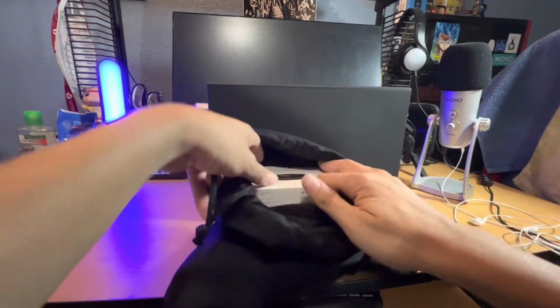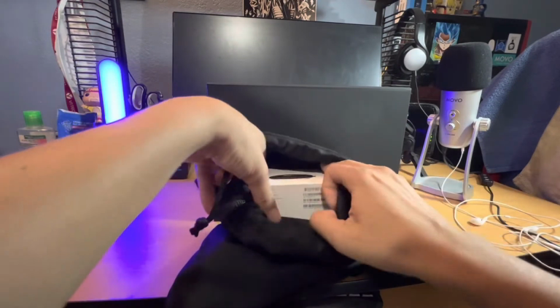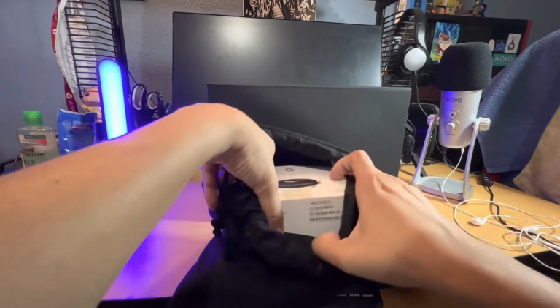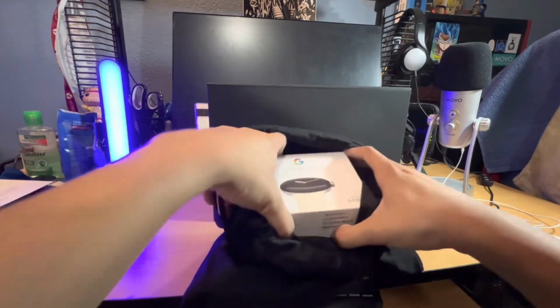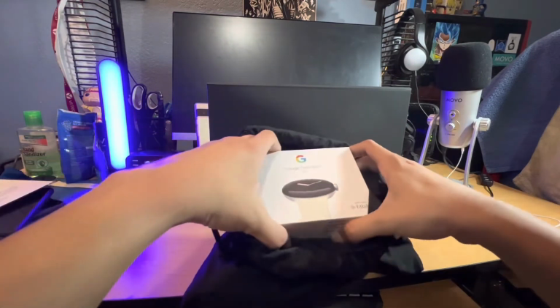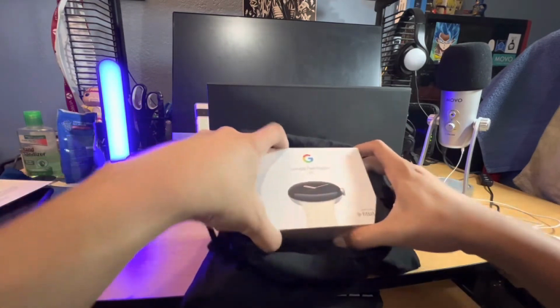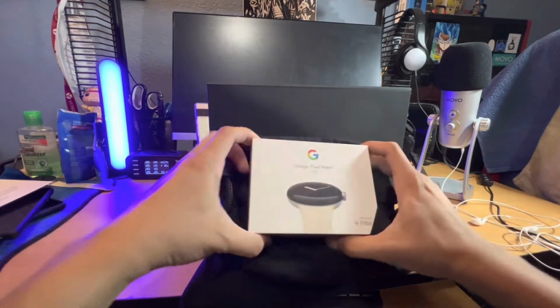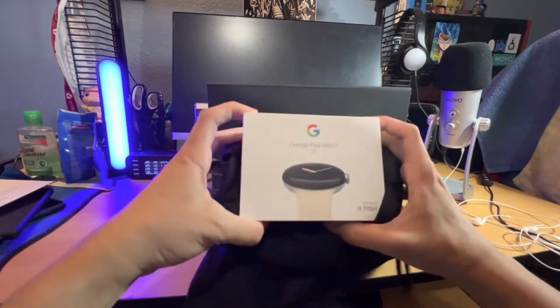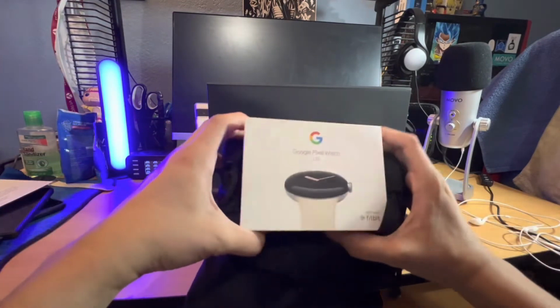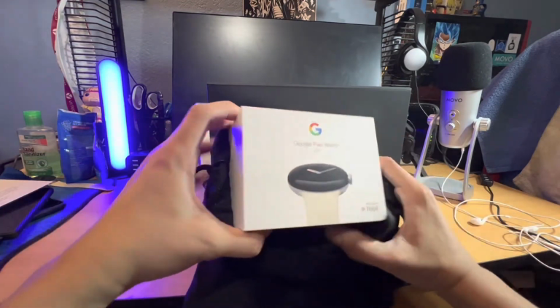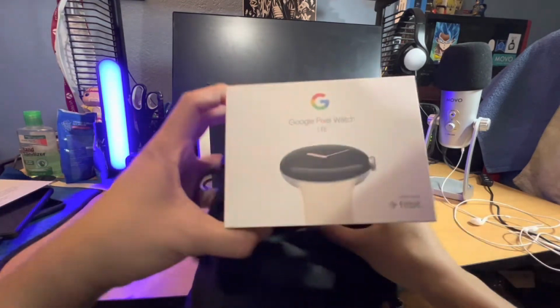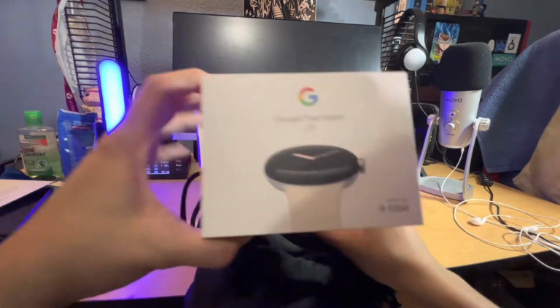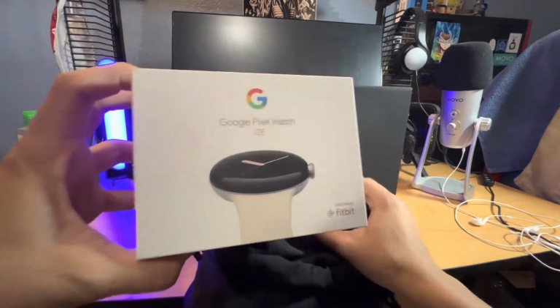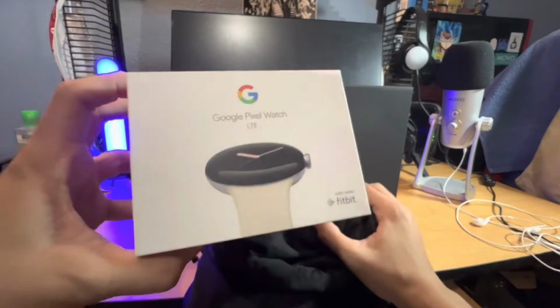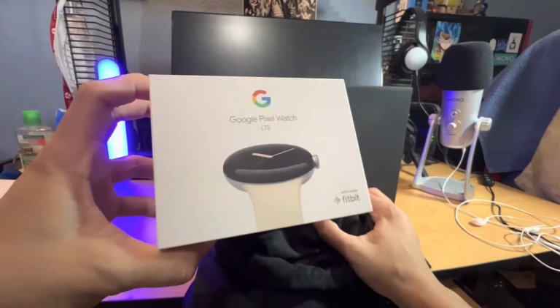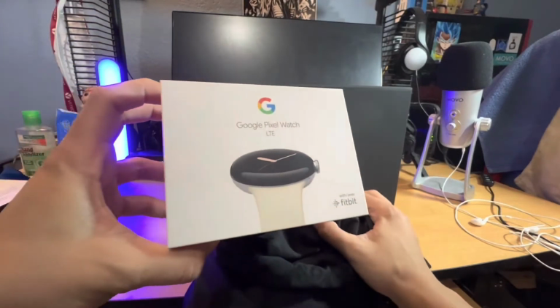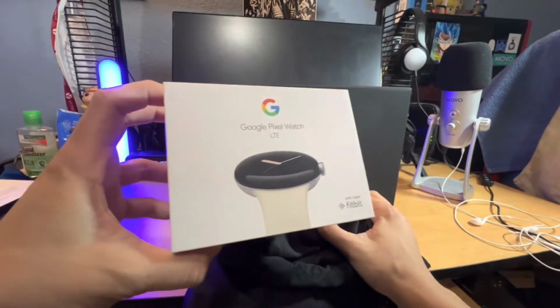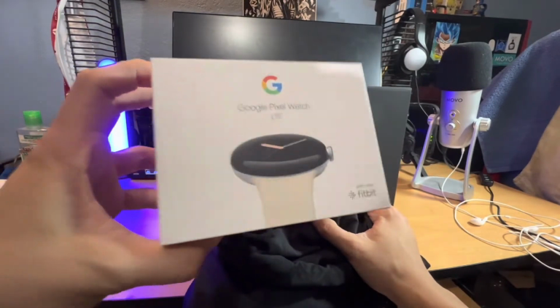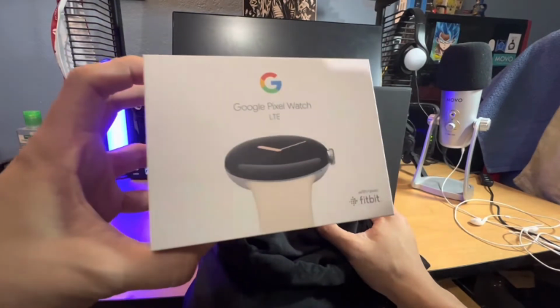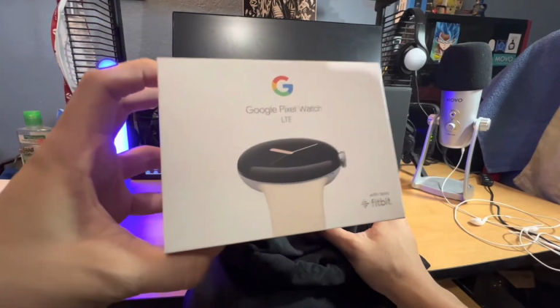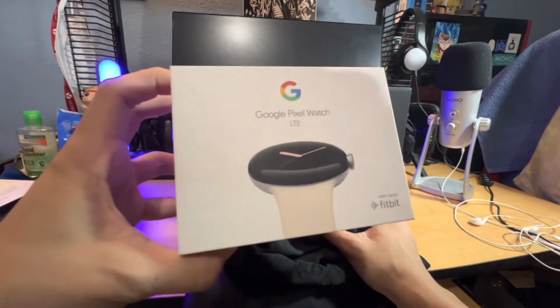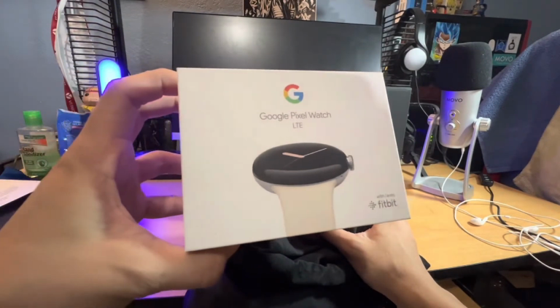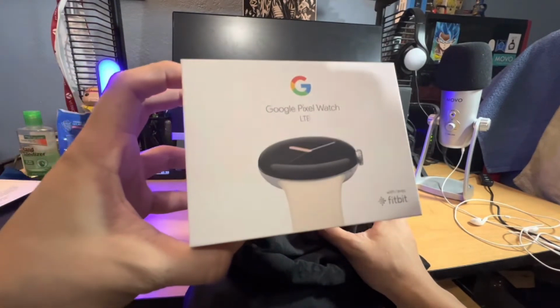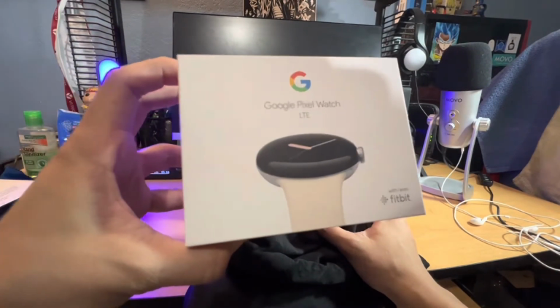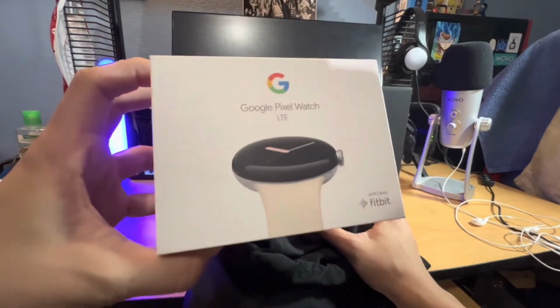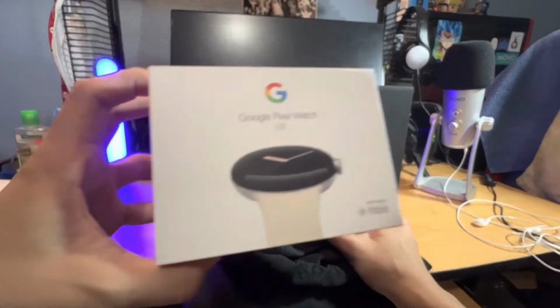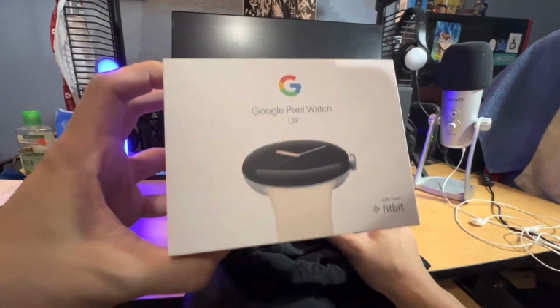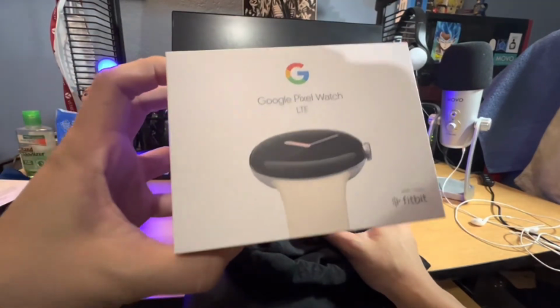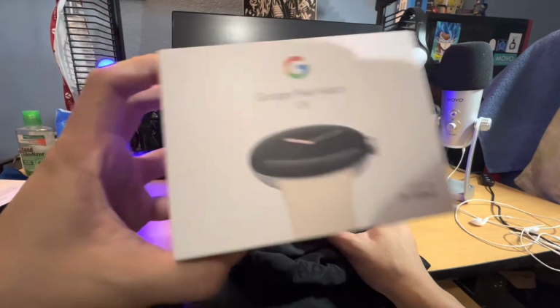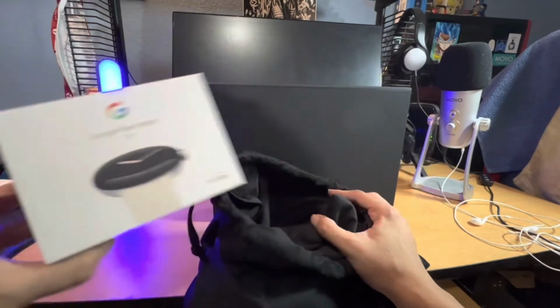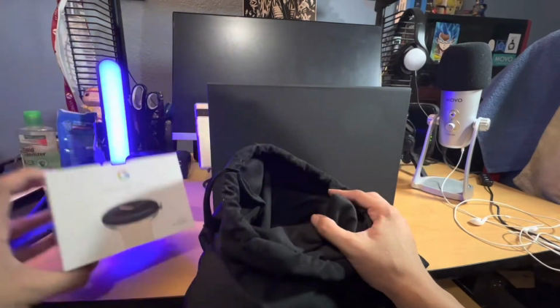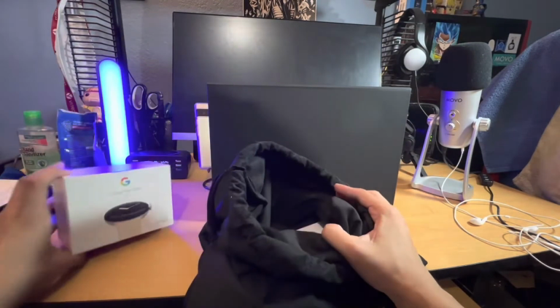Without even thinking or knowing, they sent me the freaking Pixel Watch! Oh my god, I'm super excited — this is the LTE version. Wow. Okay, so that's one.